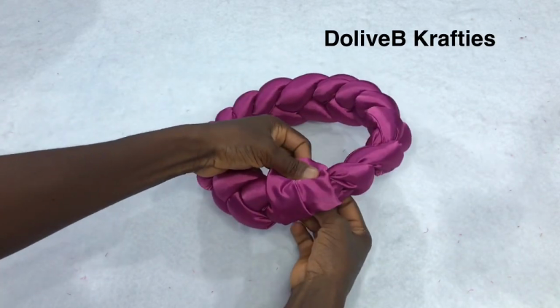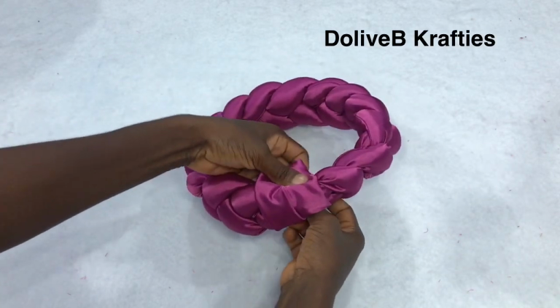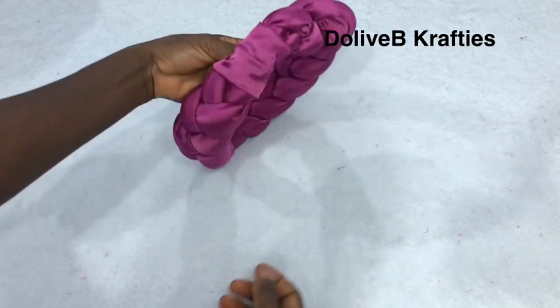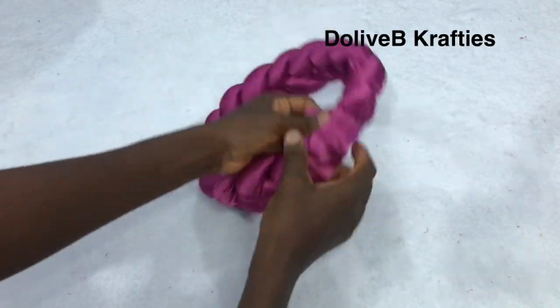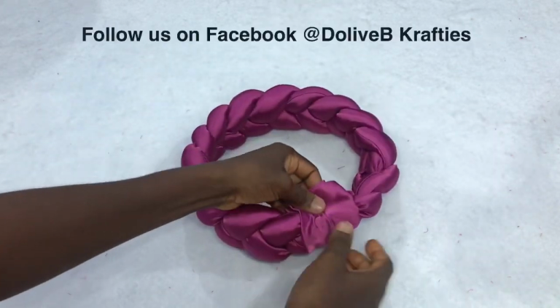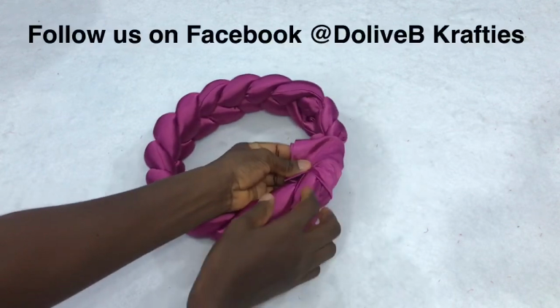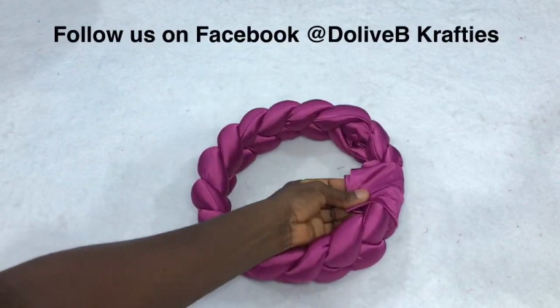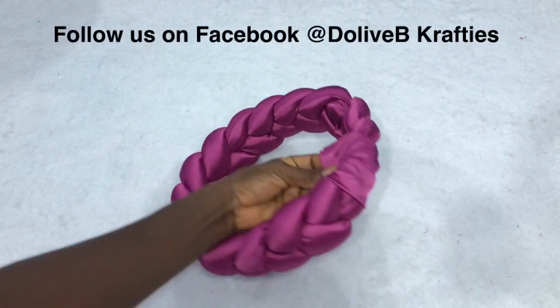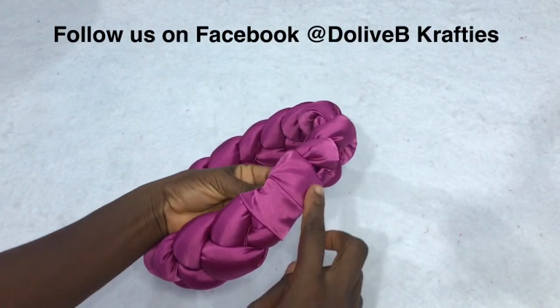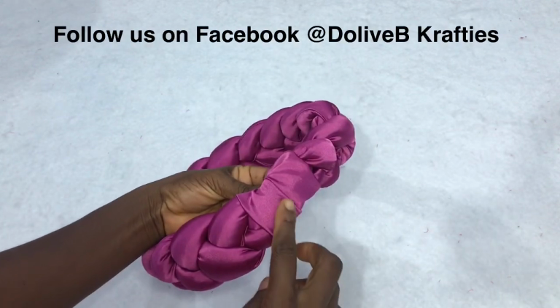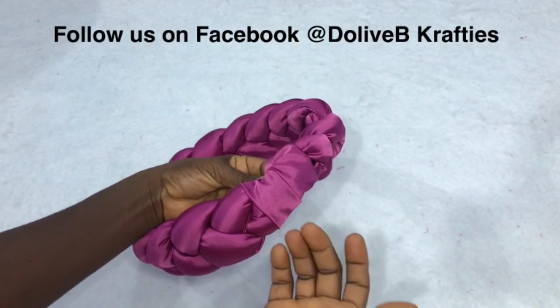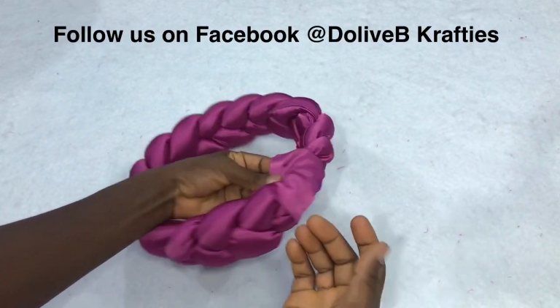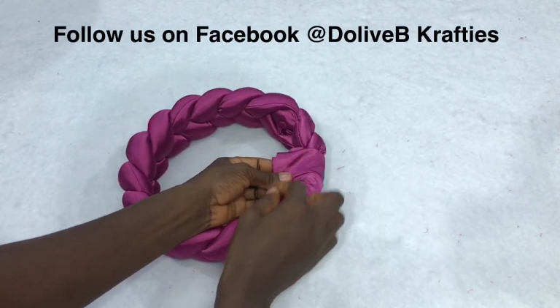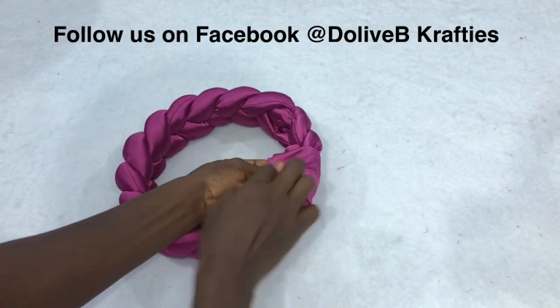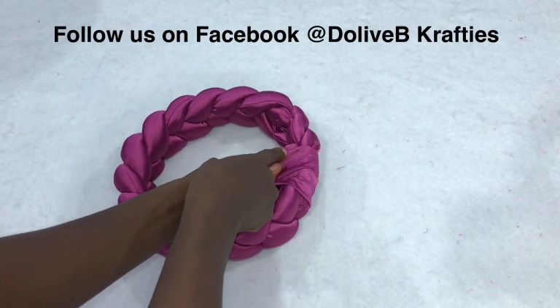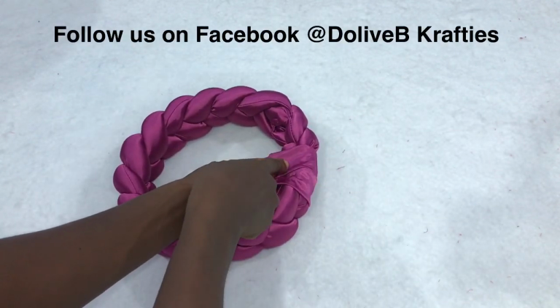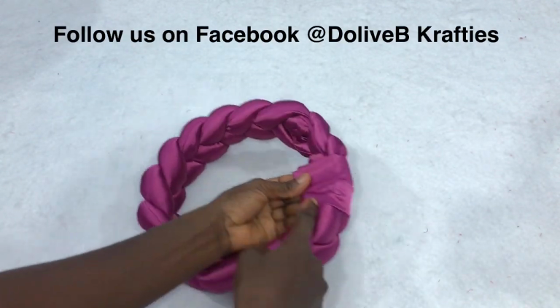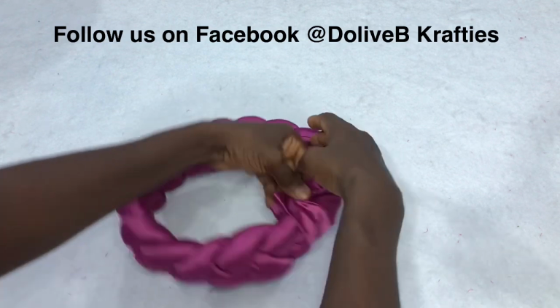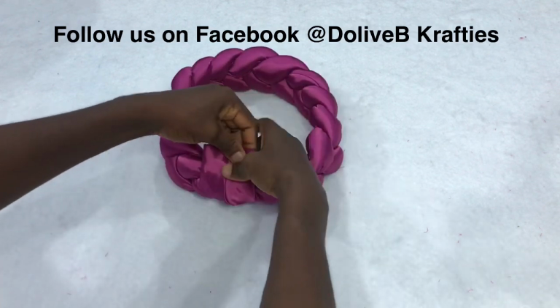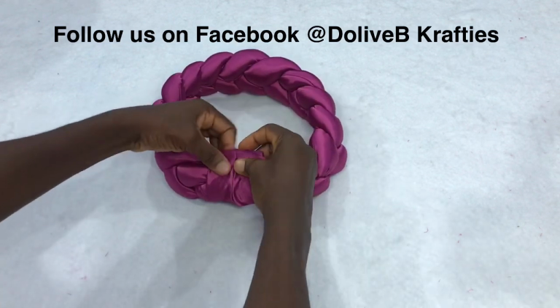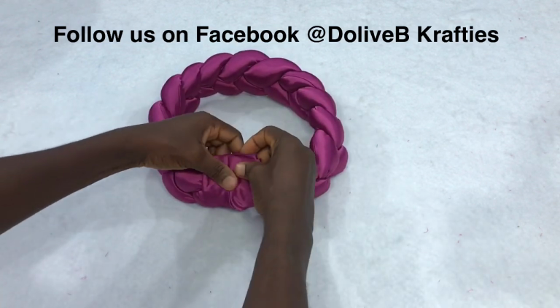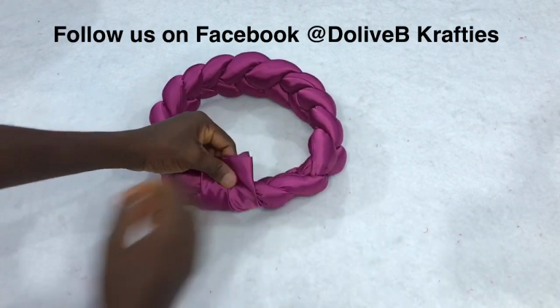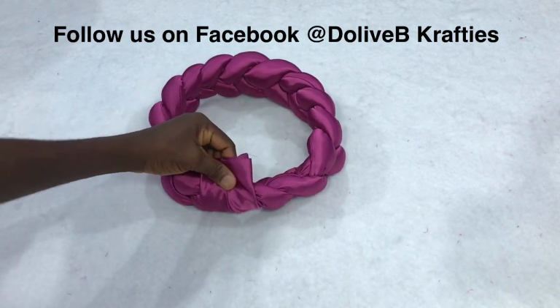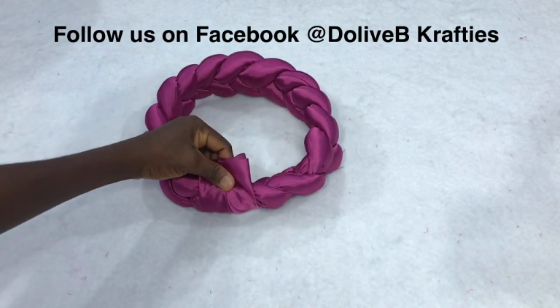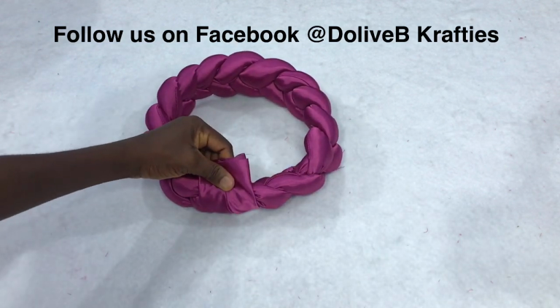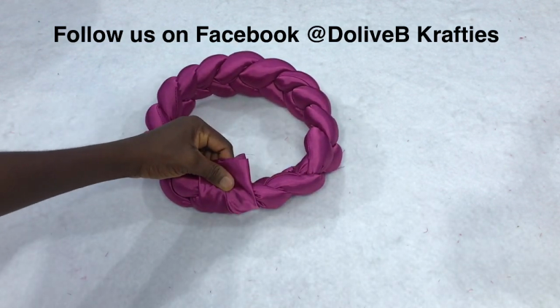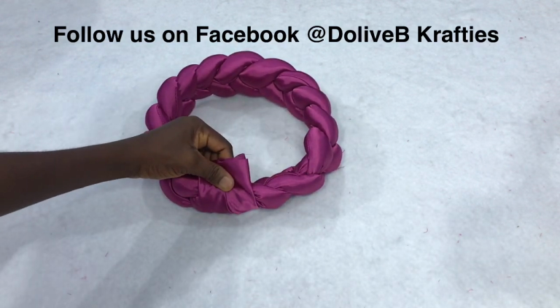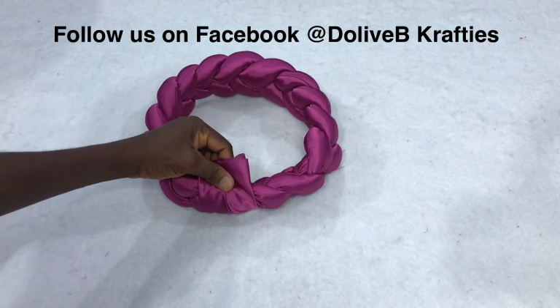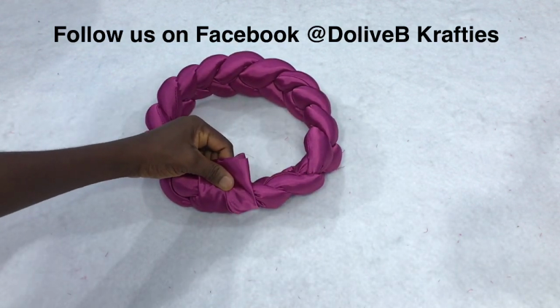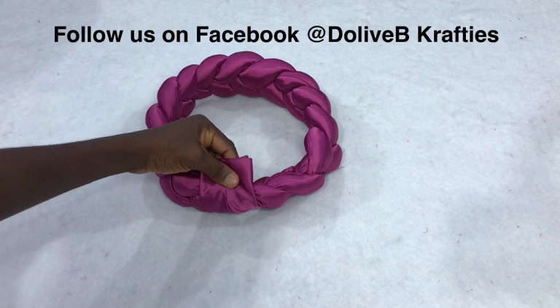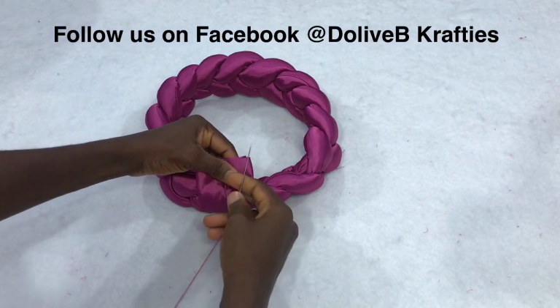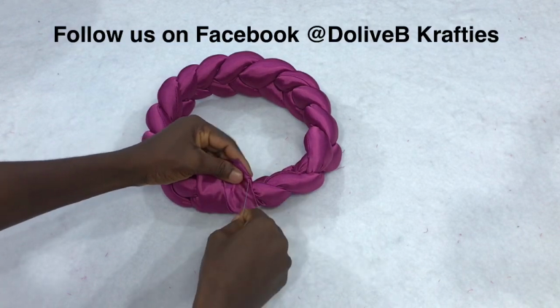At the back I'll just fold it over with the seam facing up, and I'm going to sew it. If you can take it through your sewing machine you can do that, or you can use needle and thread like I did.